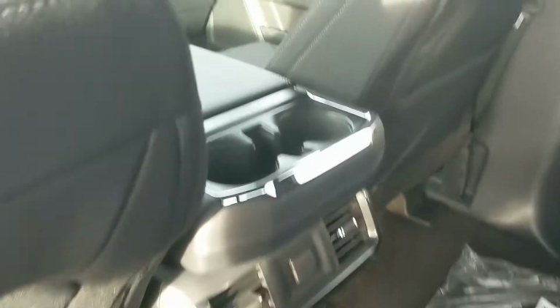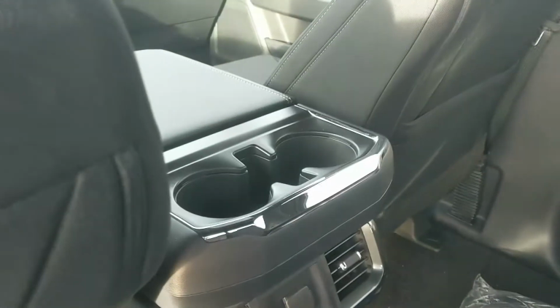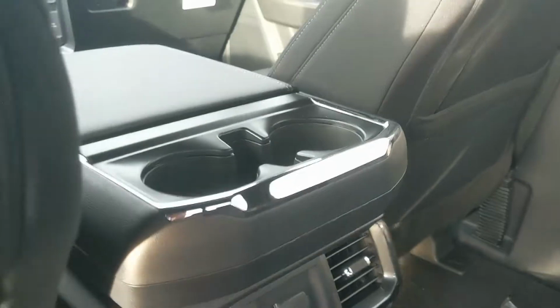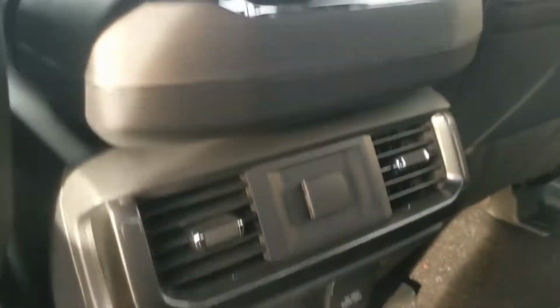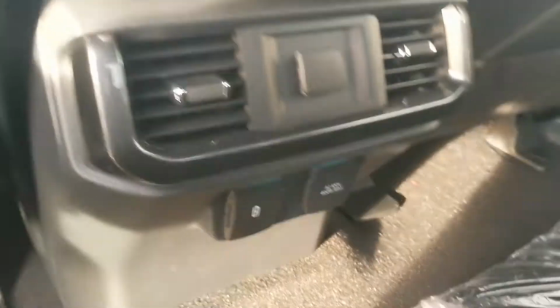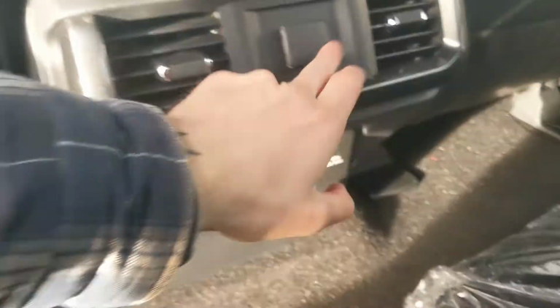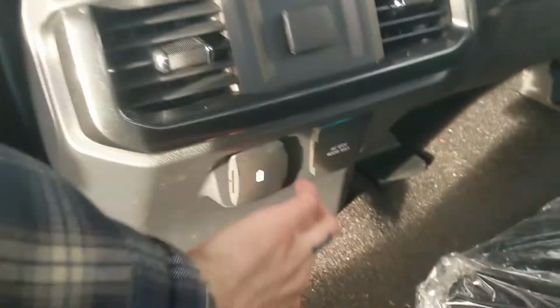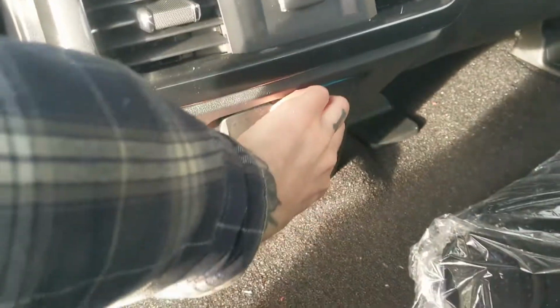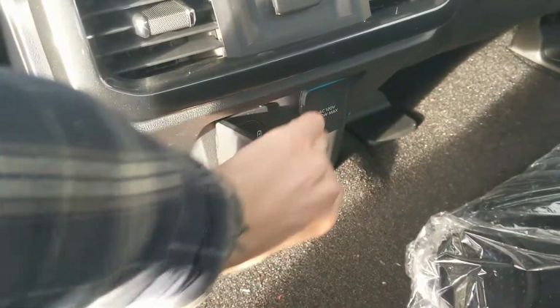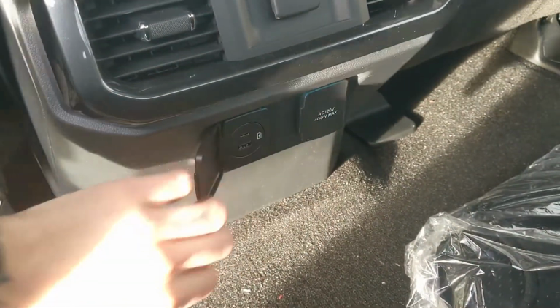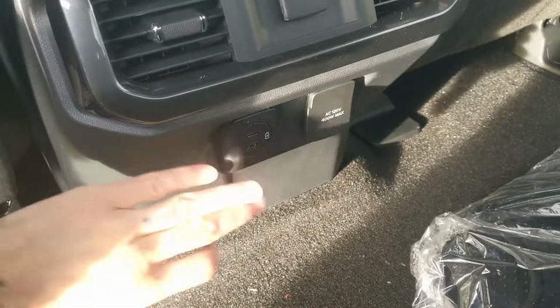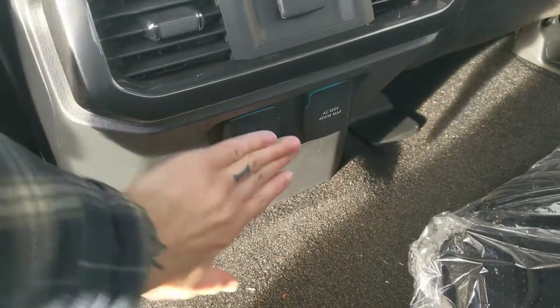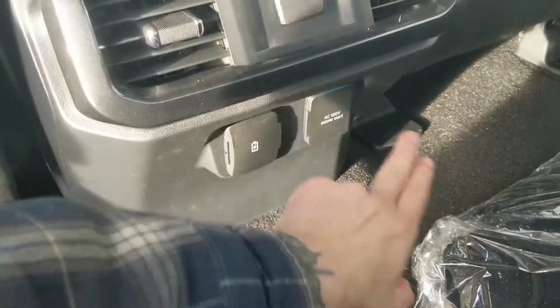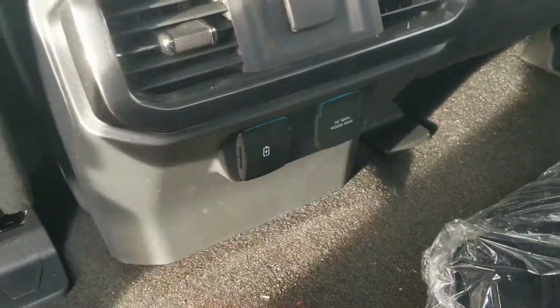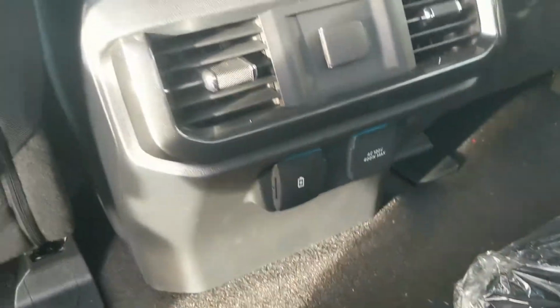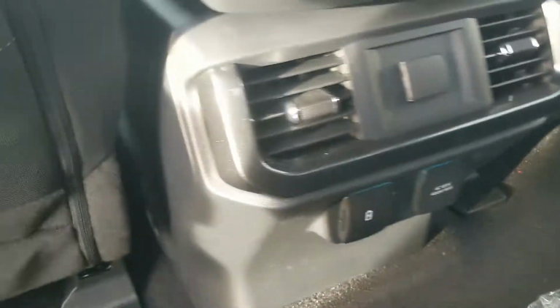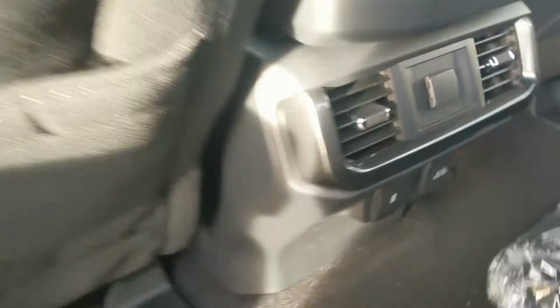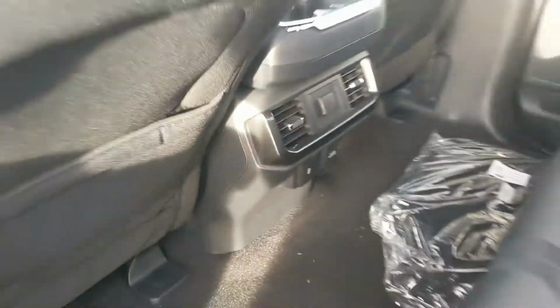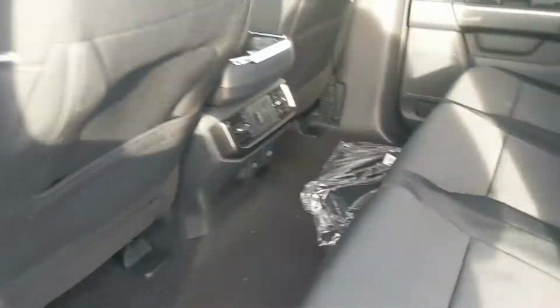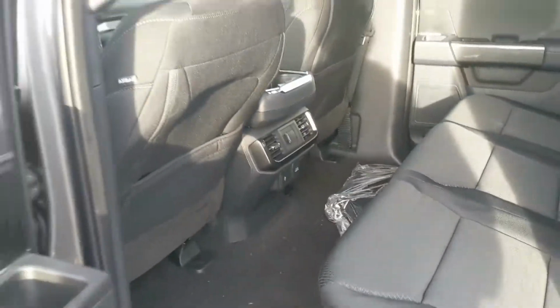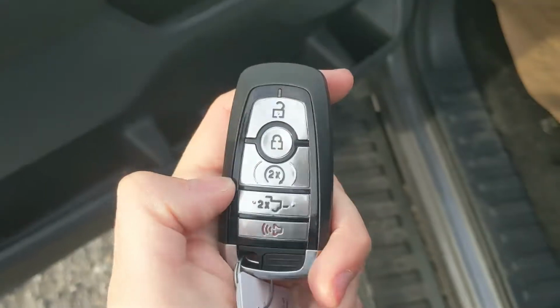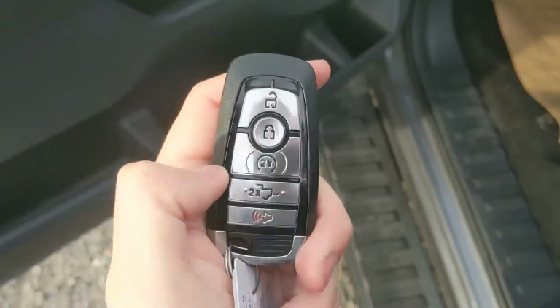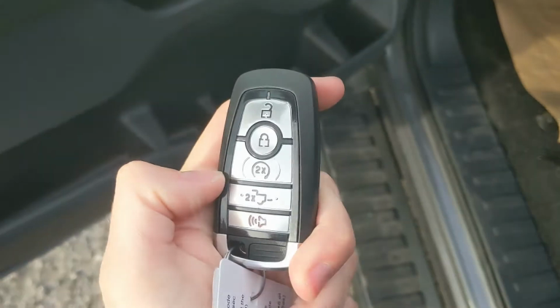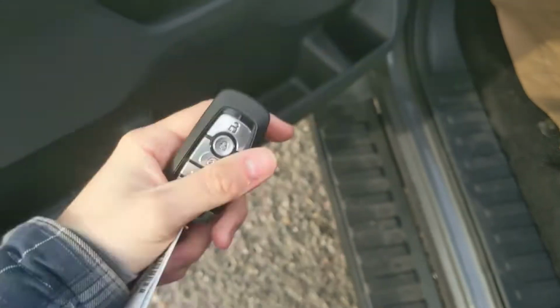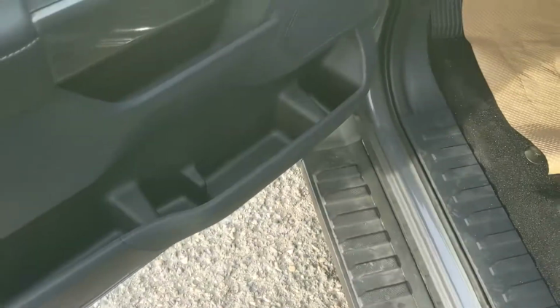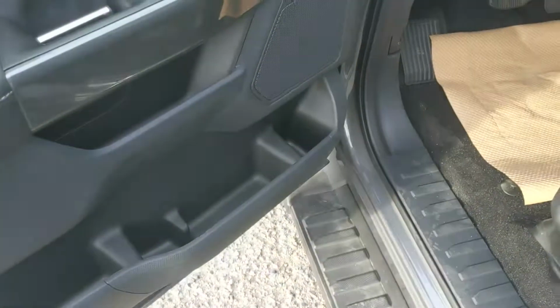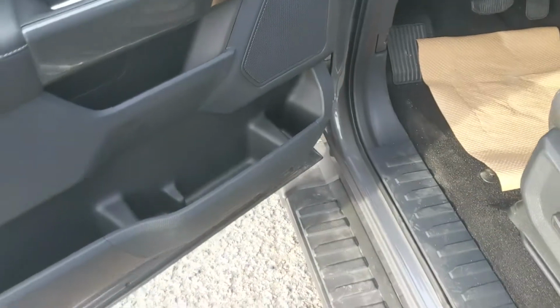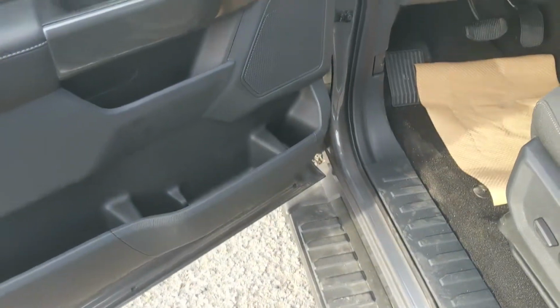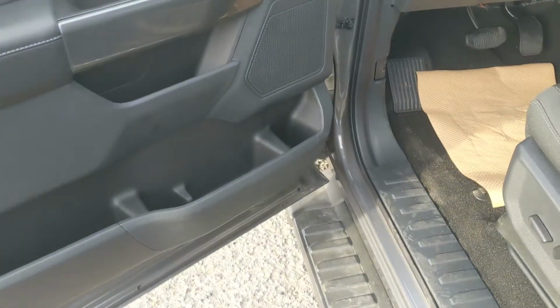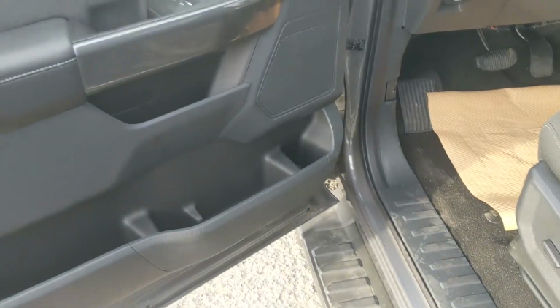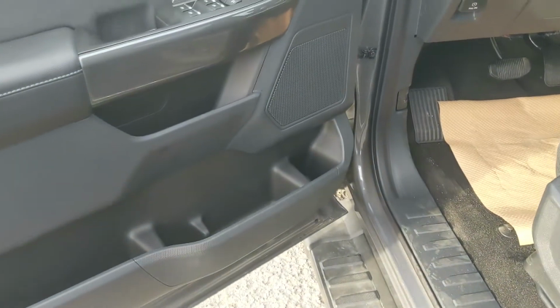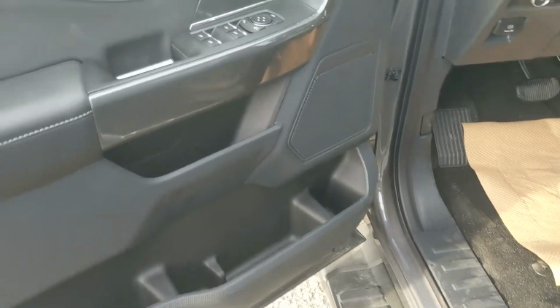In the middle you have two cup holders with a 12 volt USB and USB-C and 120 volt power outlet. This truck also has a remote start, so no need to go outside on those cold mornings to warm up your vehicle.